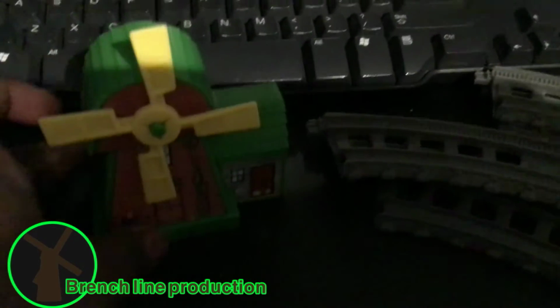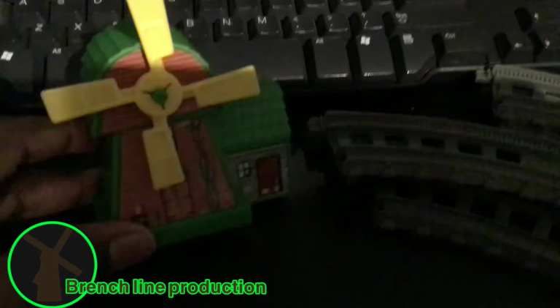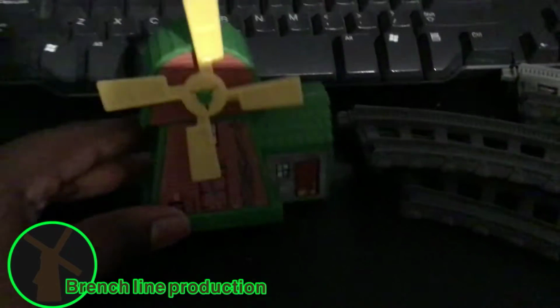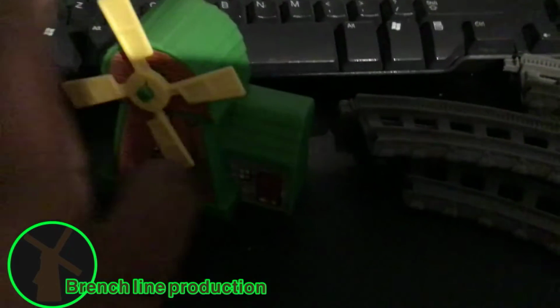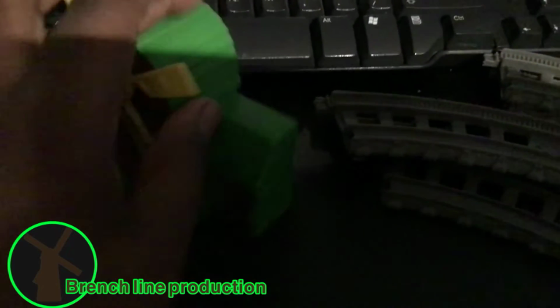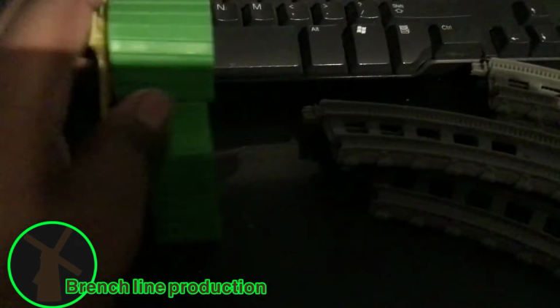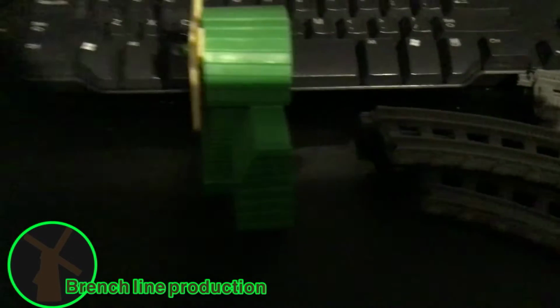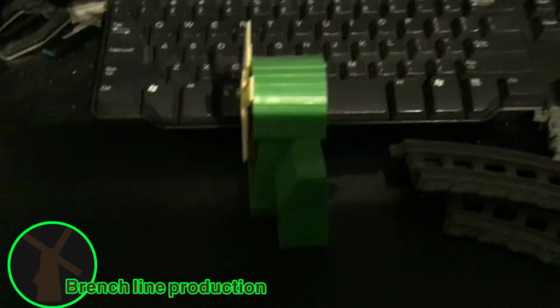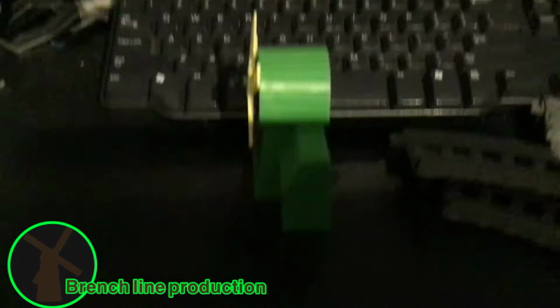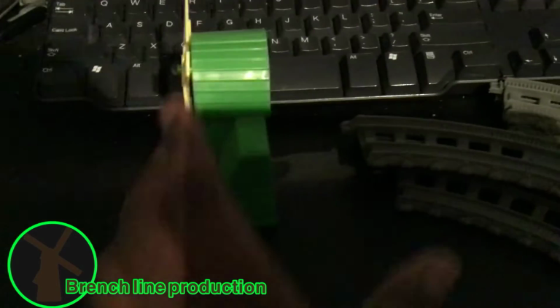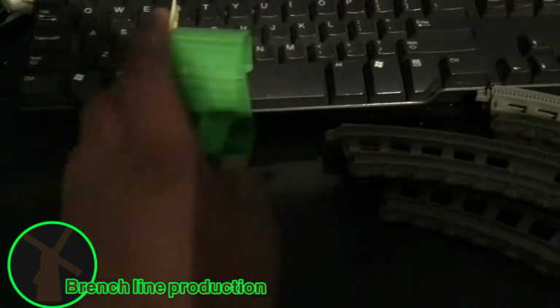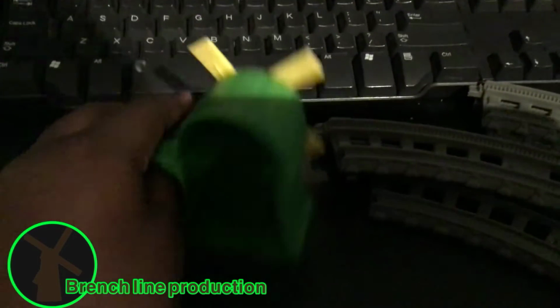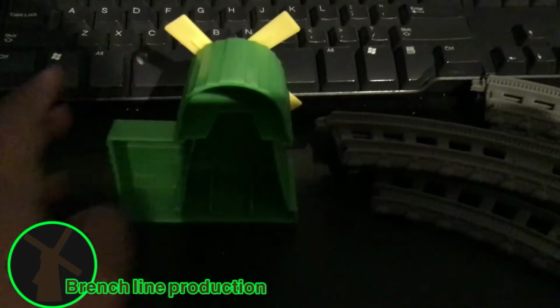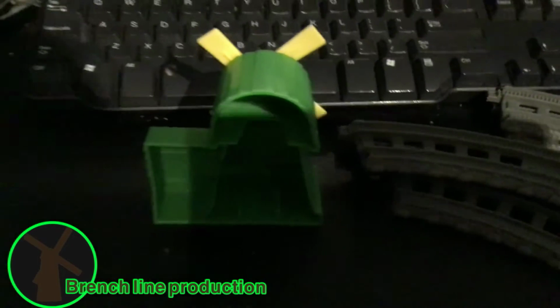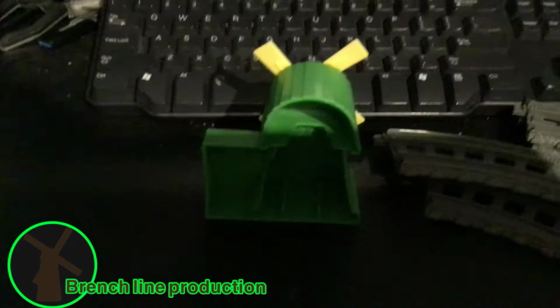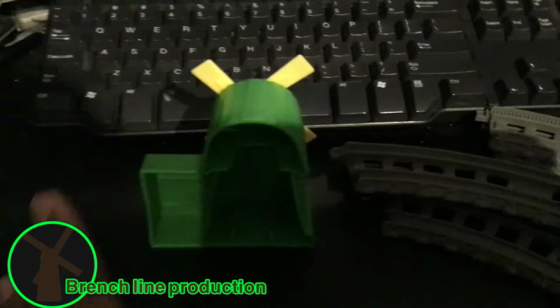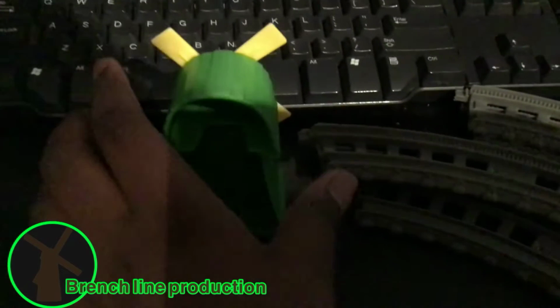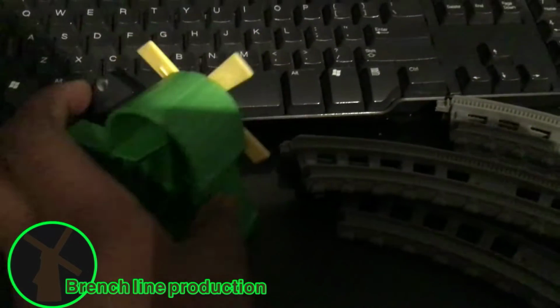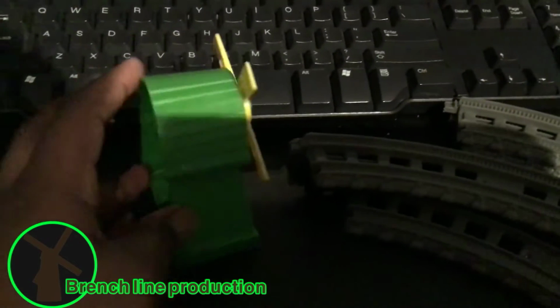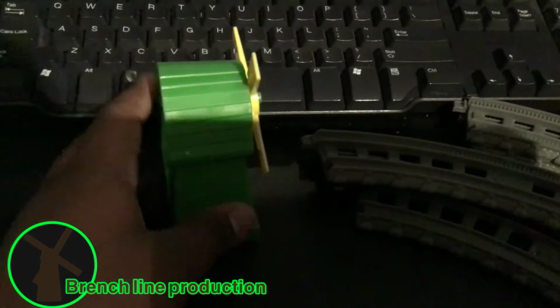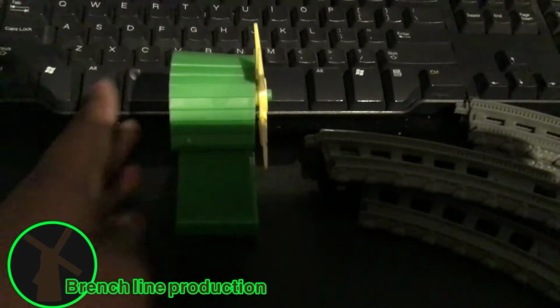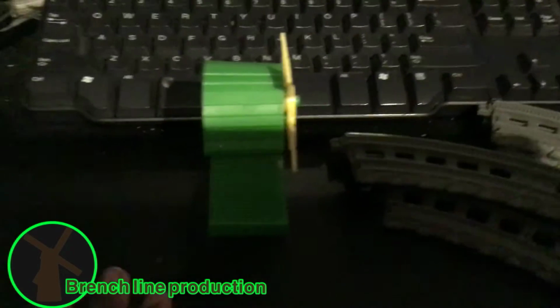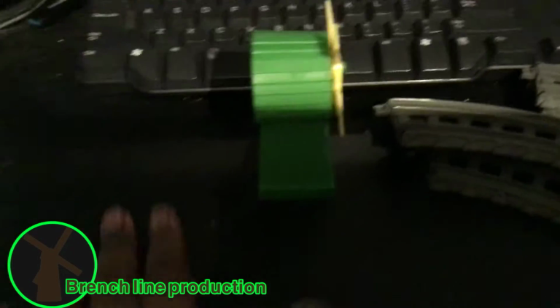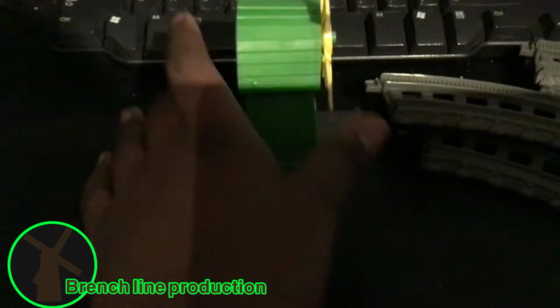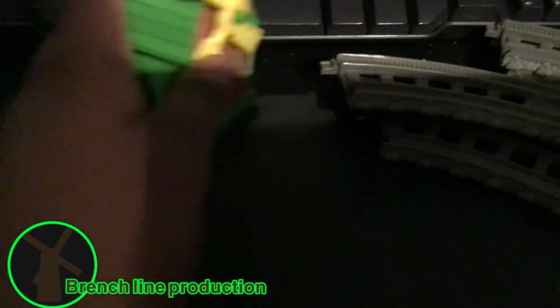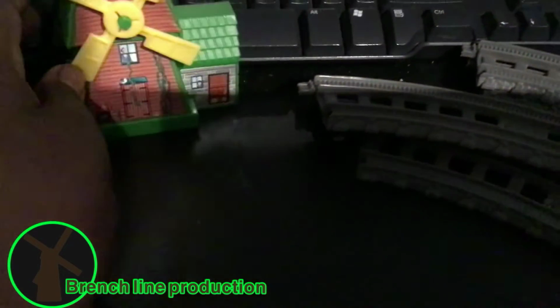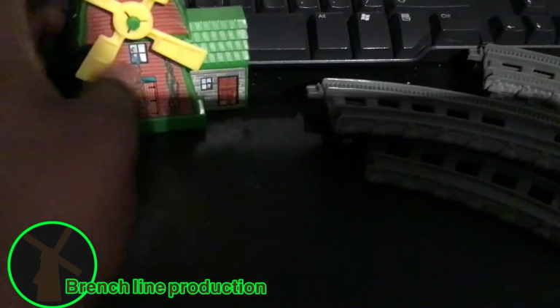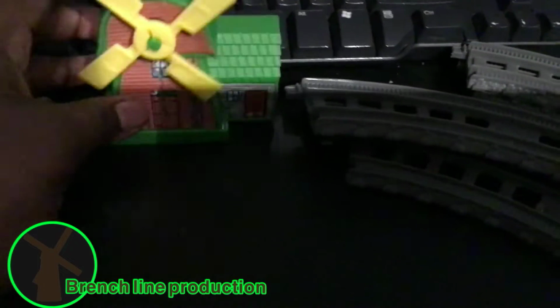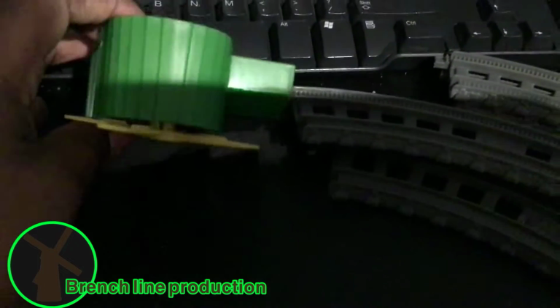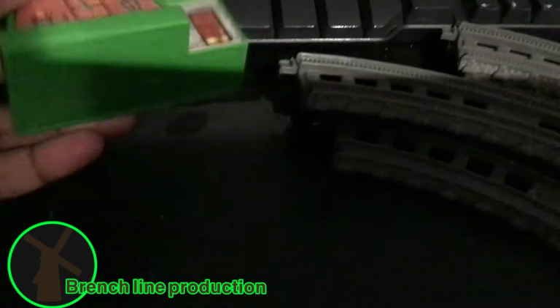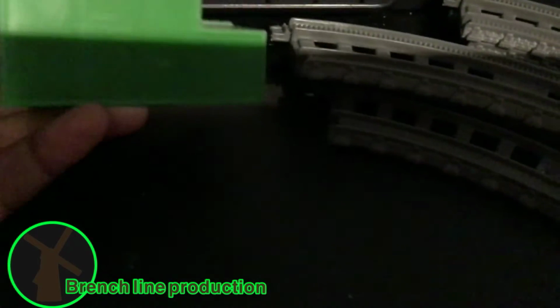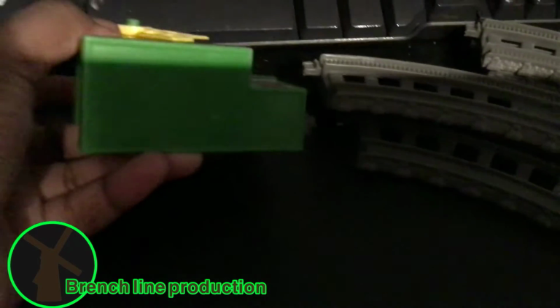So here's the front, here's the side, here's the back, and here is the side of the log. Here's the top, and here's the bottom.